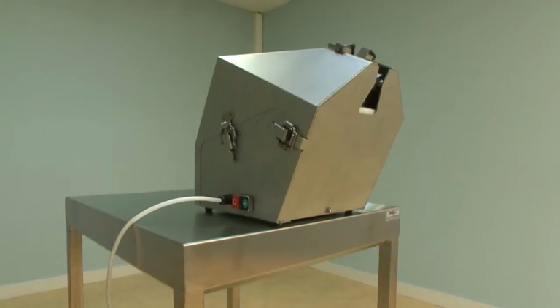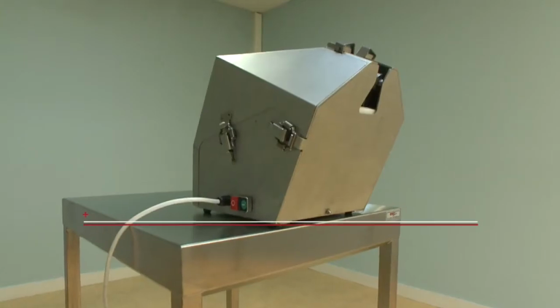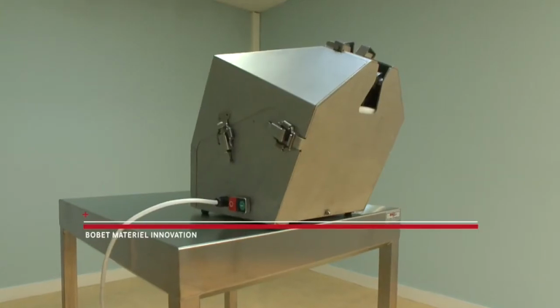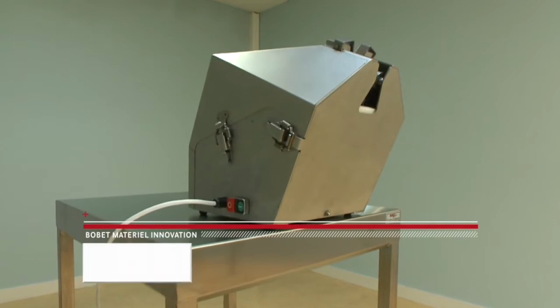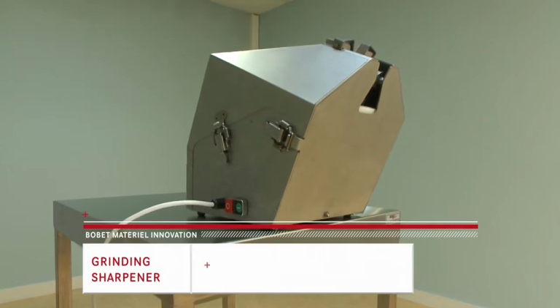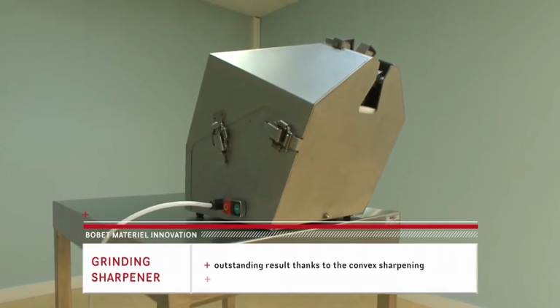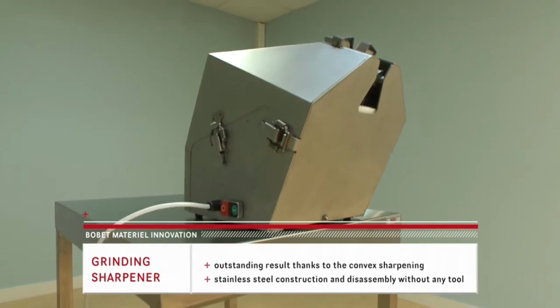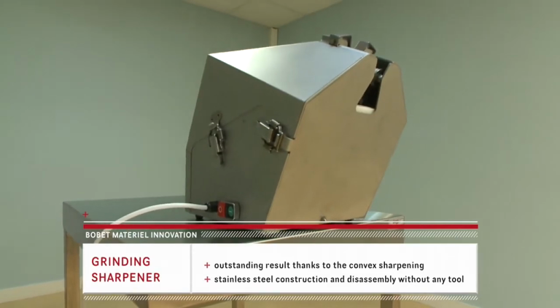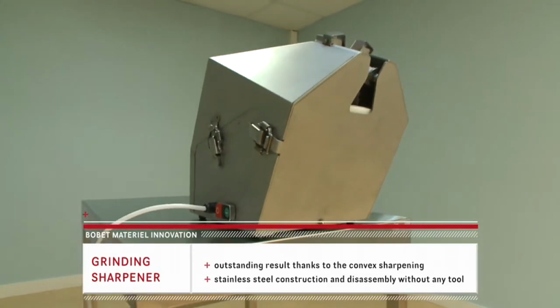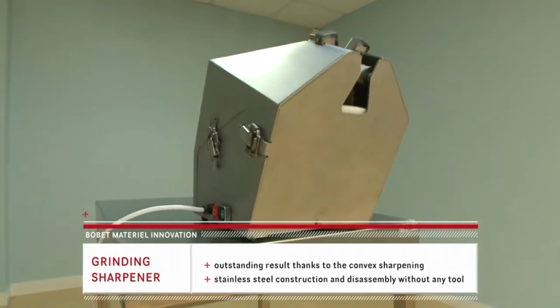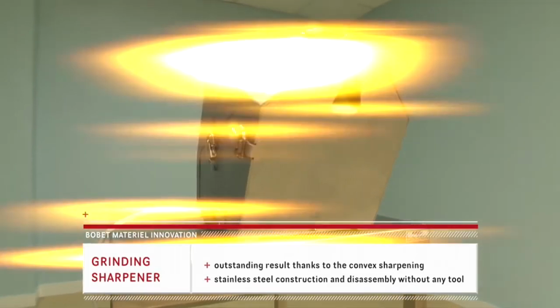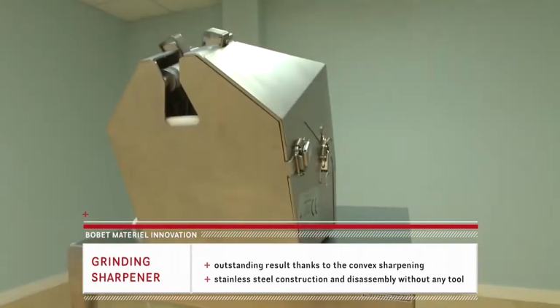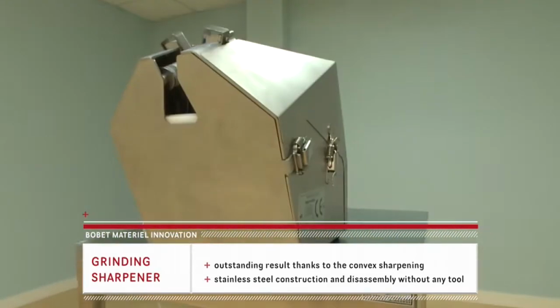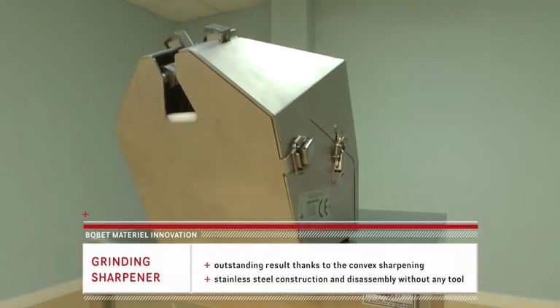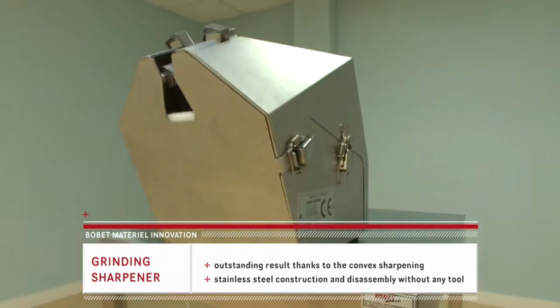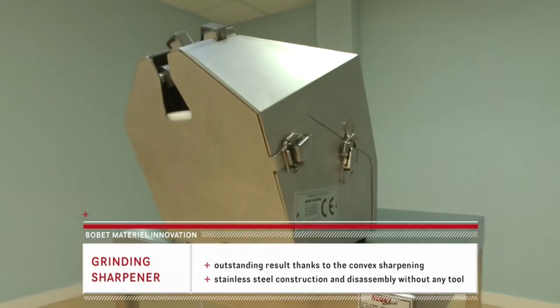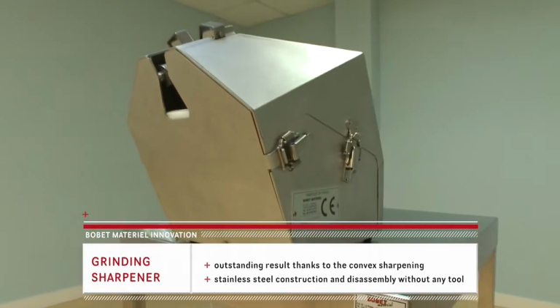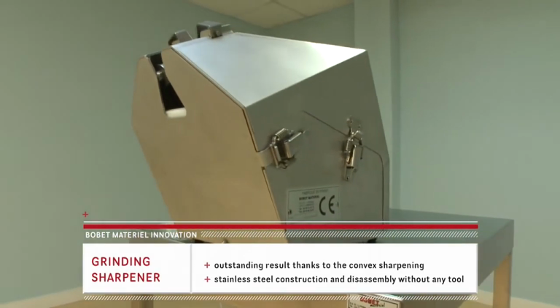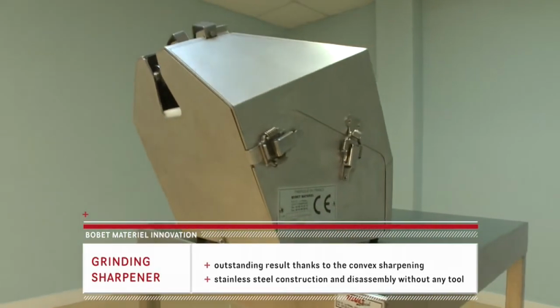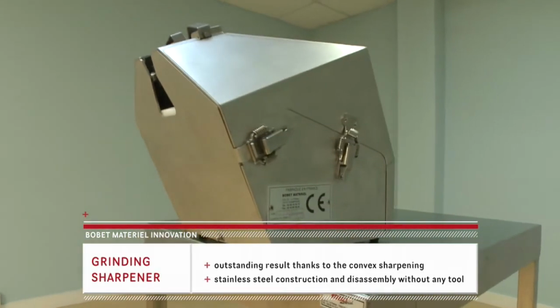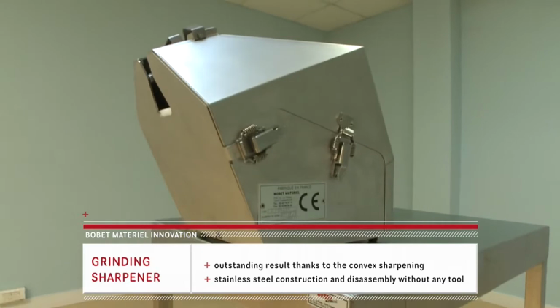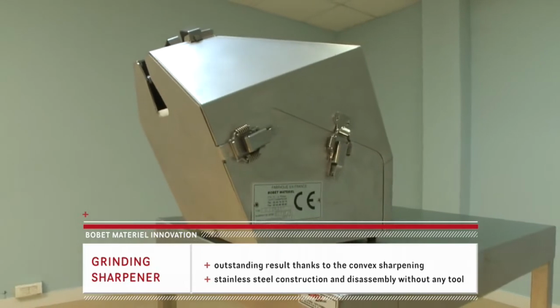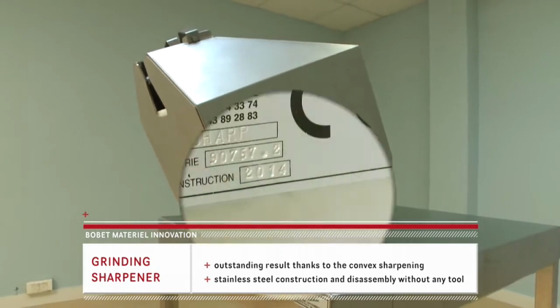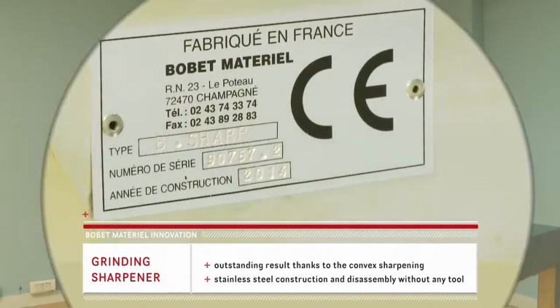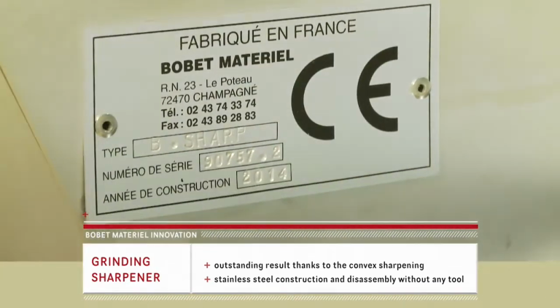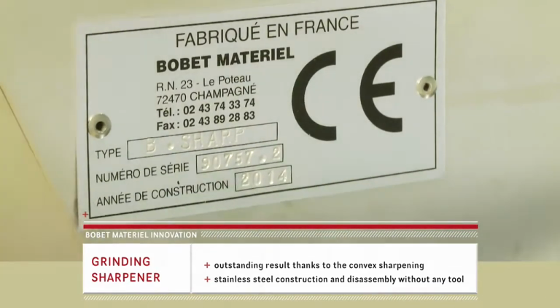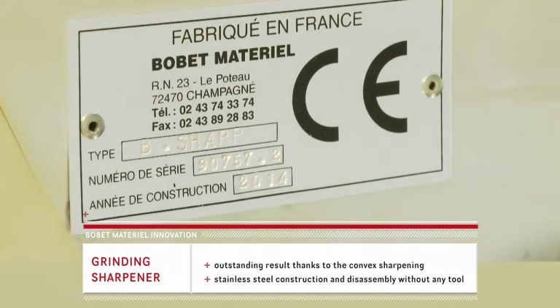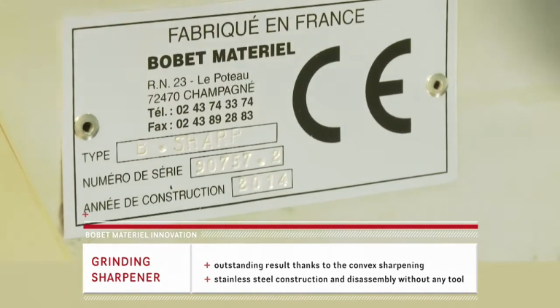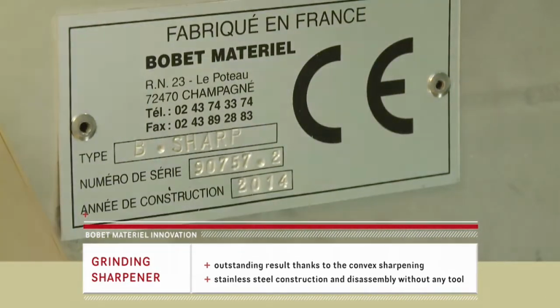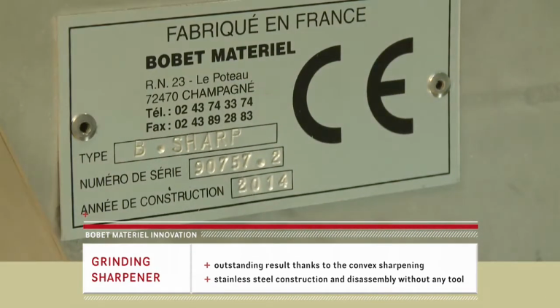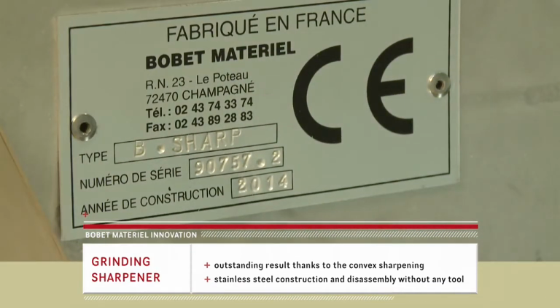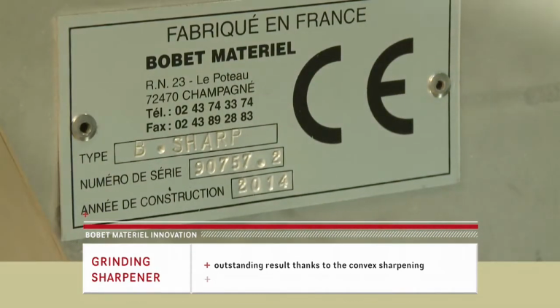The B-Sharp Grinding Sharpener, developed and manufactured in France by Bobet Materiel, is made entirely of stainless steel, compliant with the NEC certification.